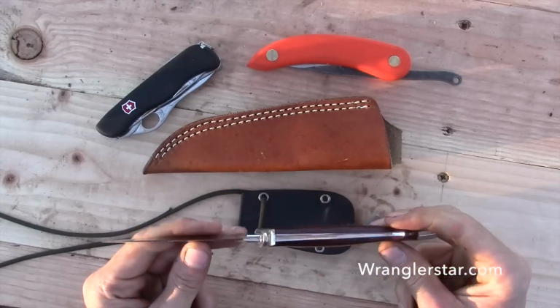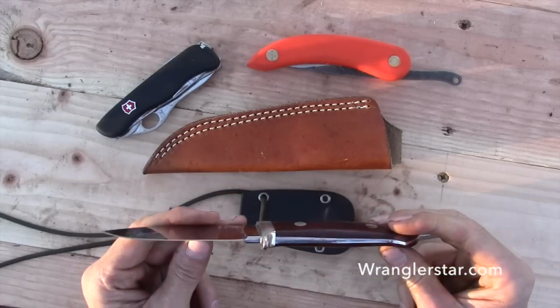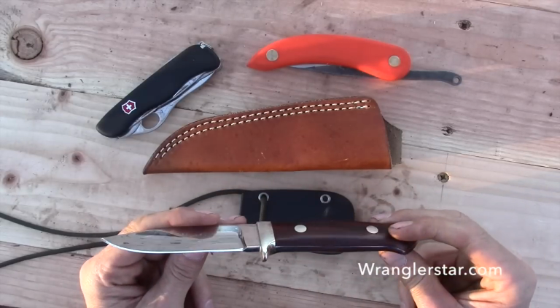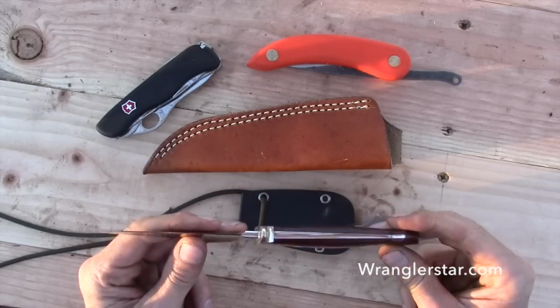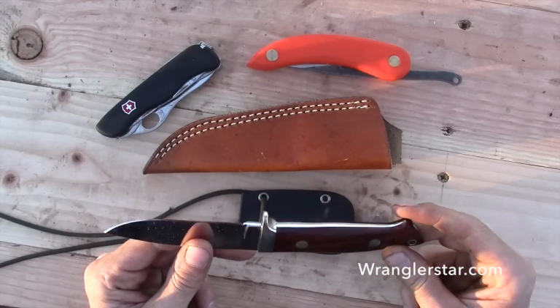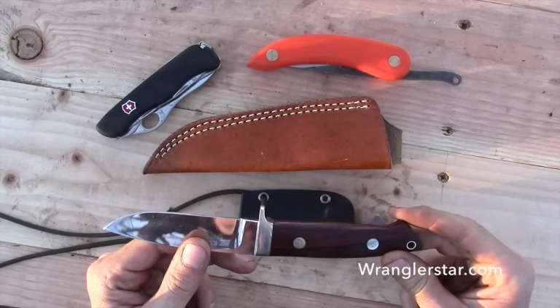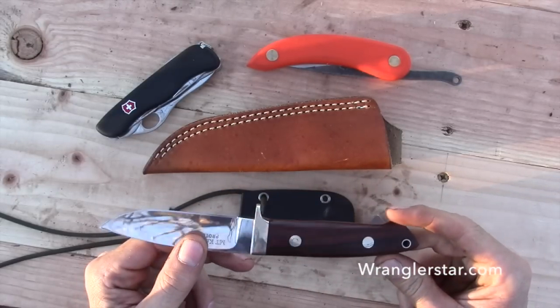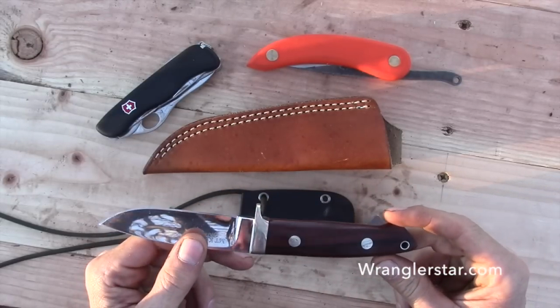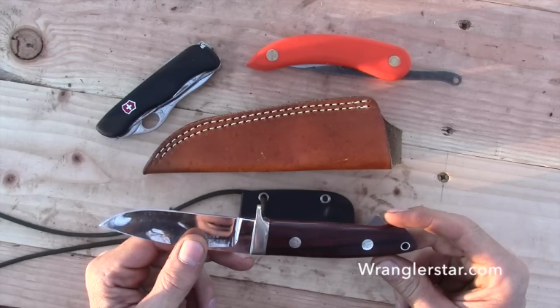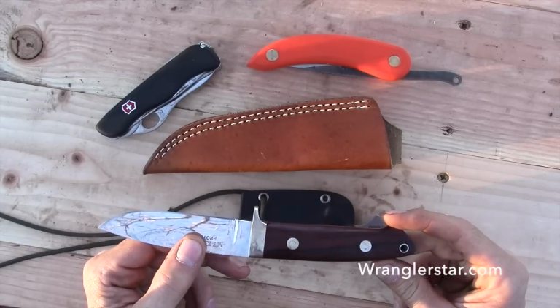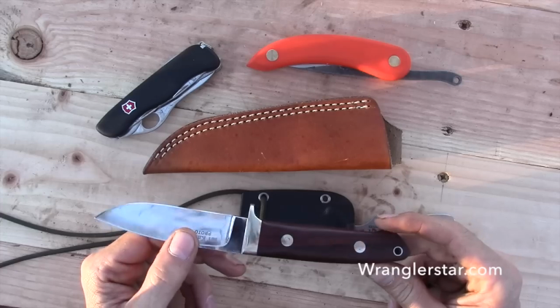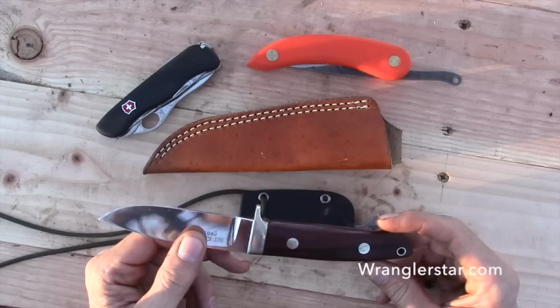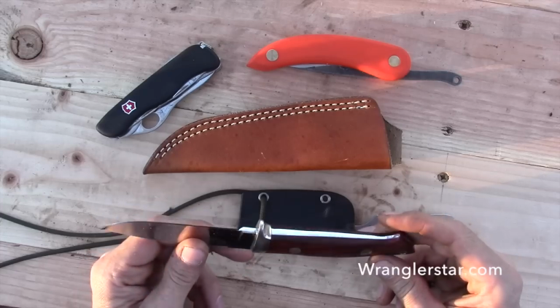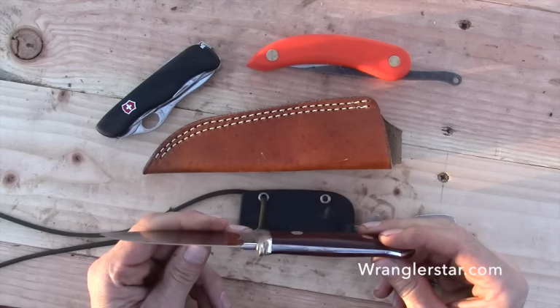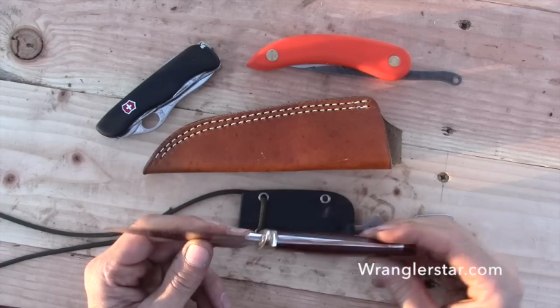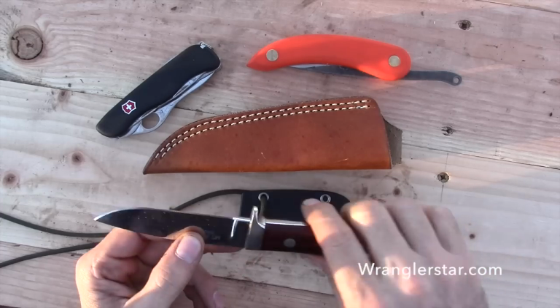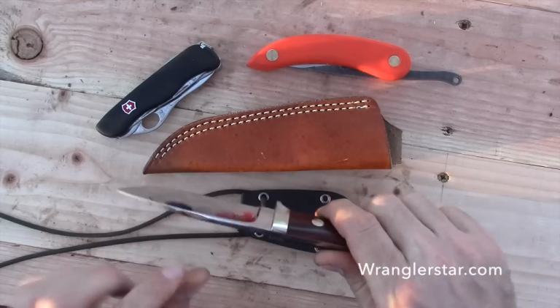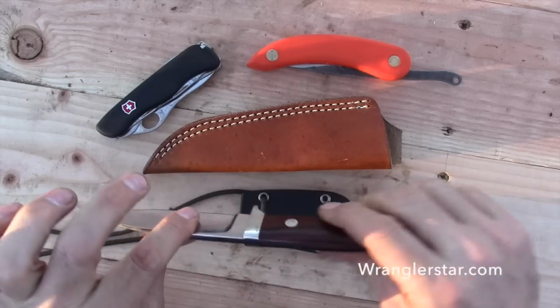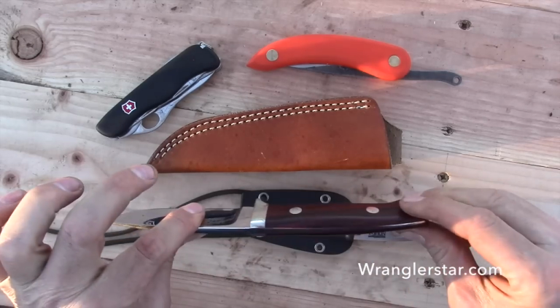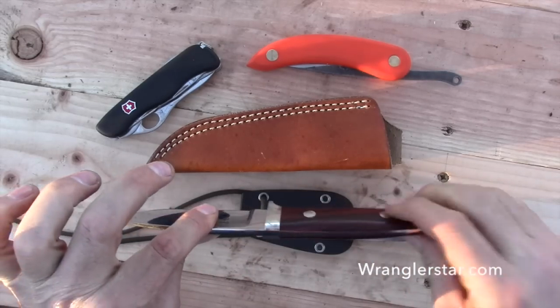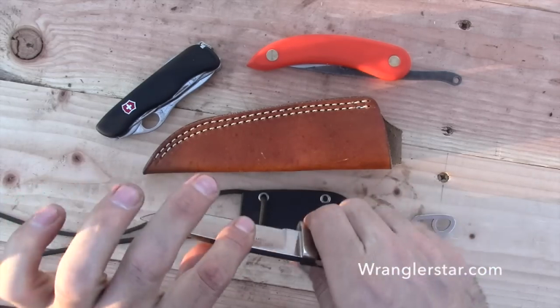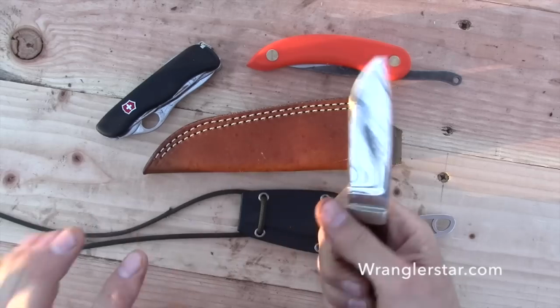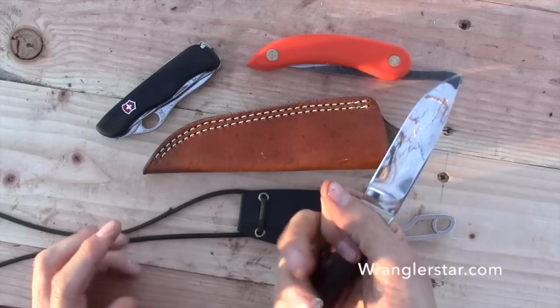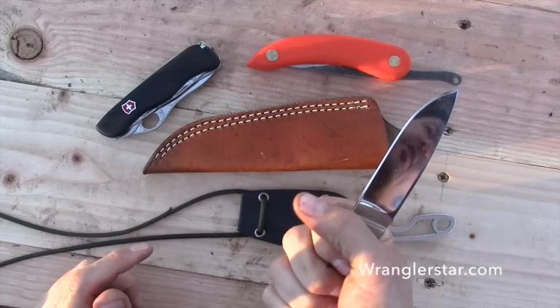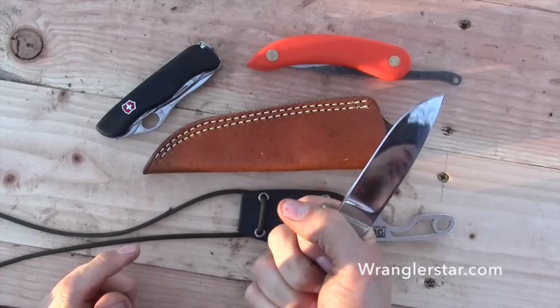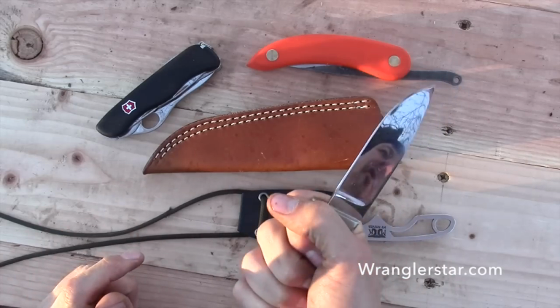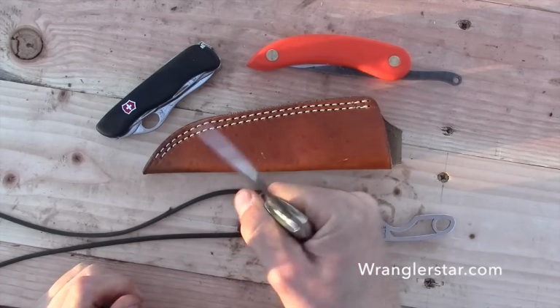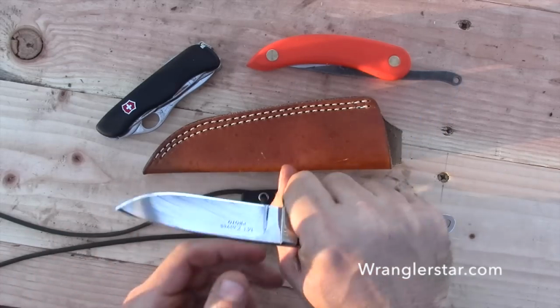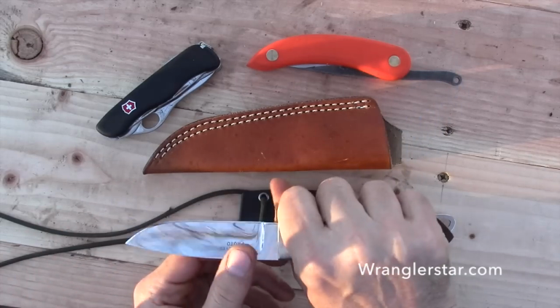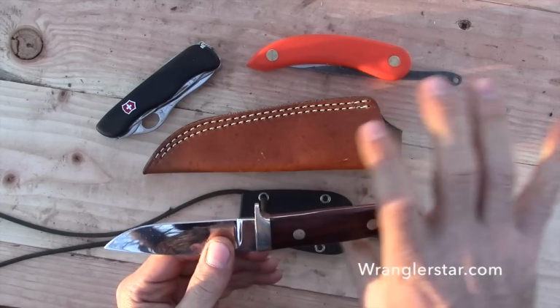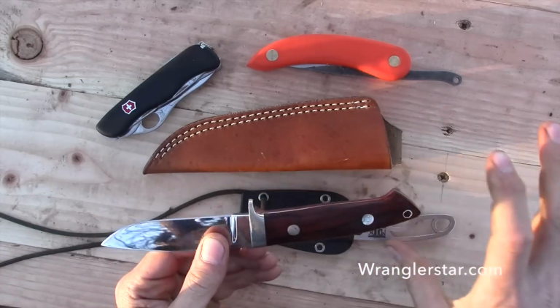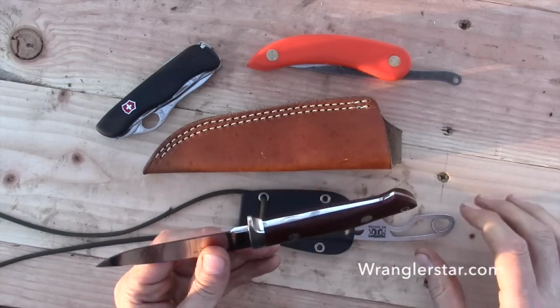He doesn't always follow traditional knife making or traditional designs. He goes out on different things, like that tapered handle.